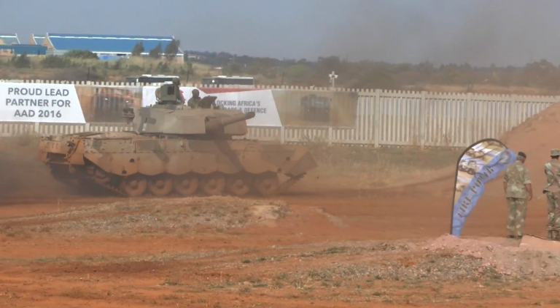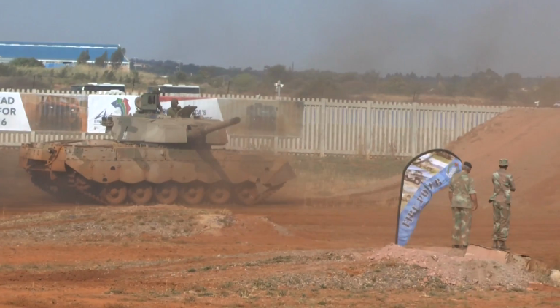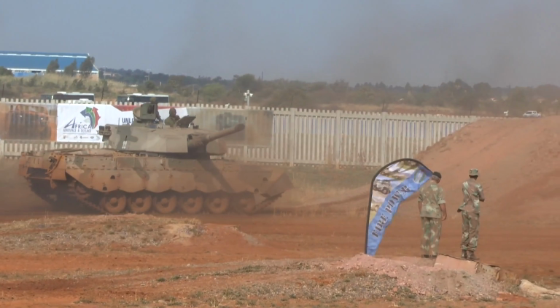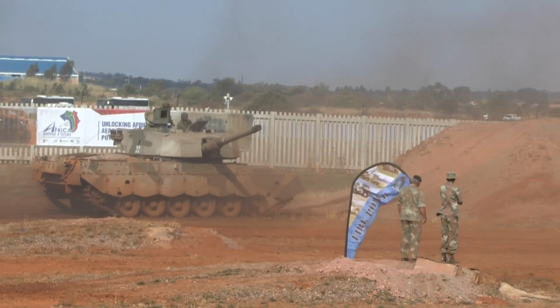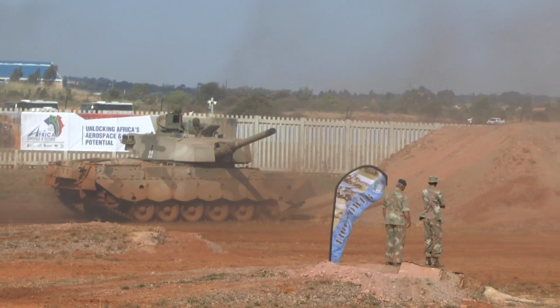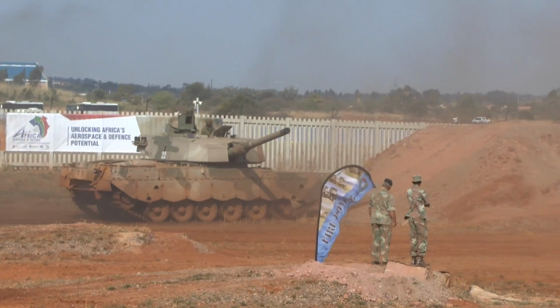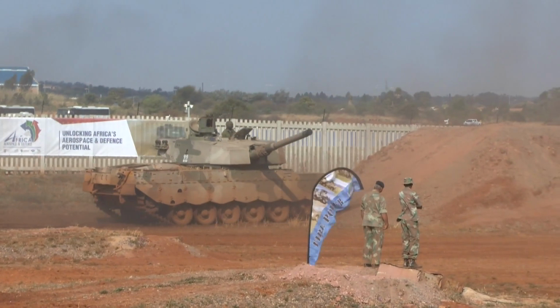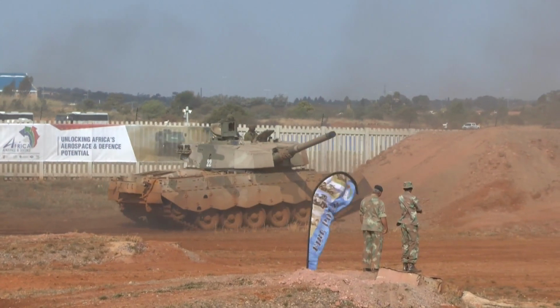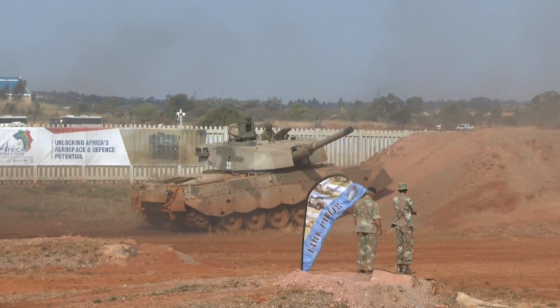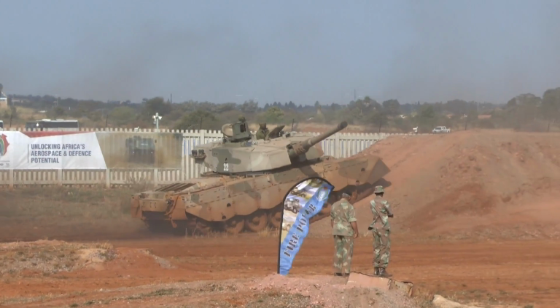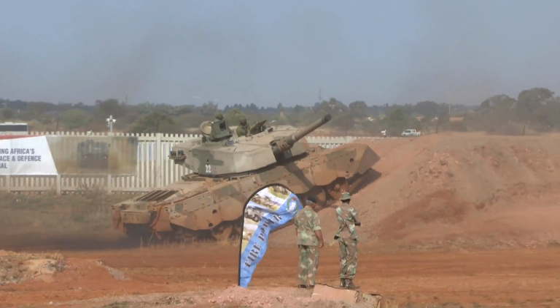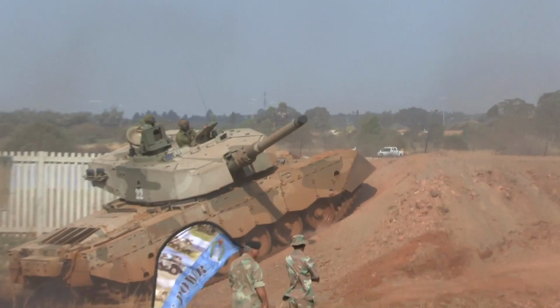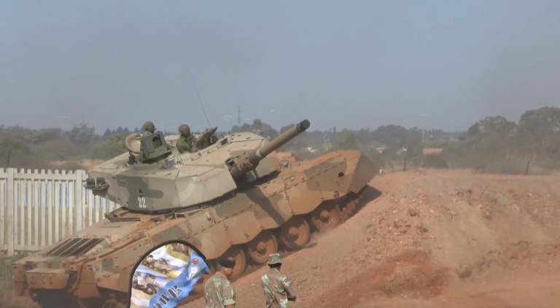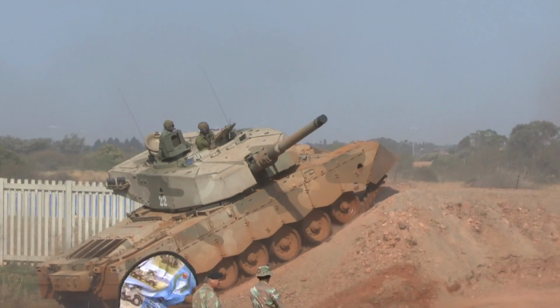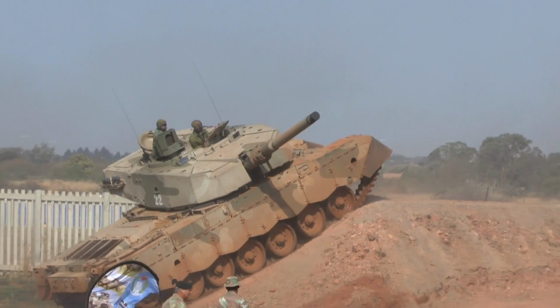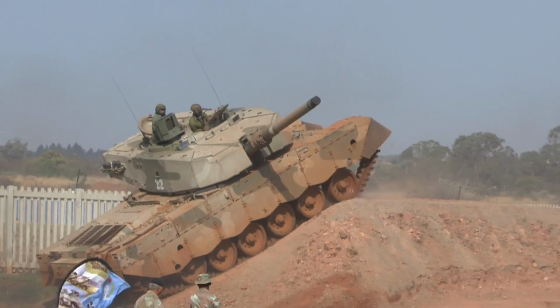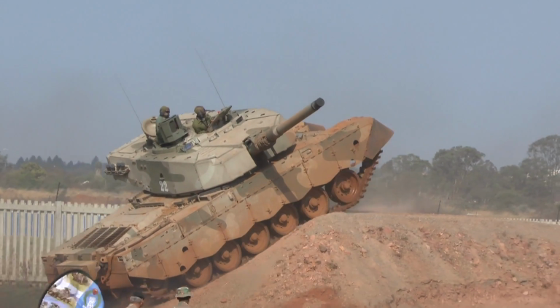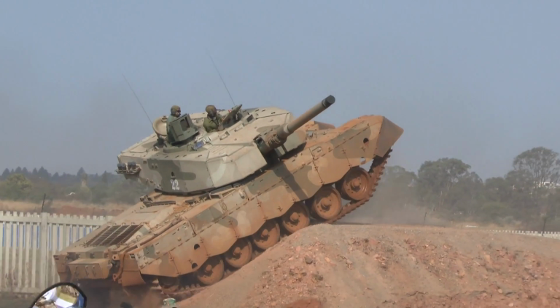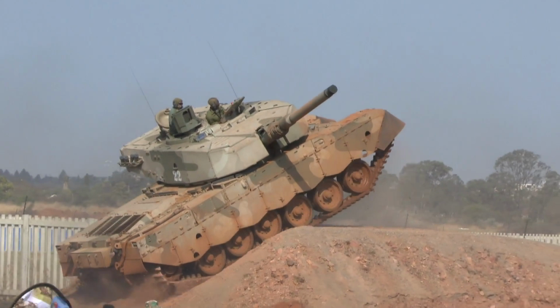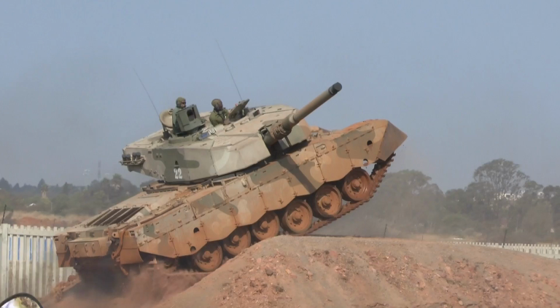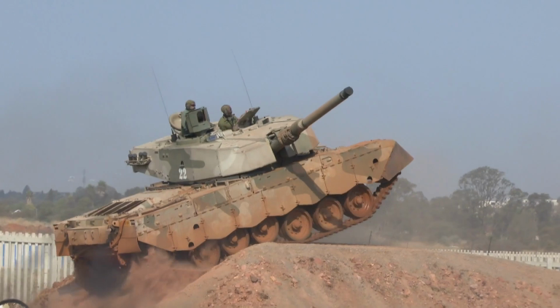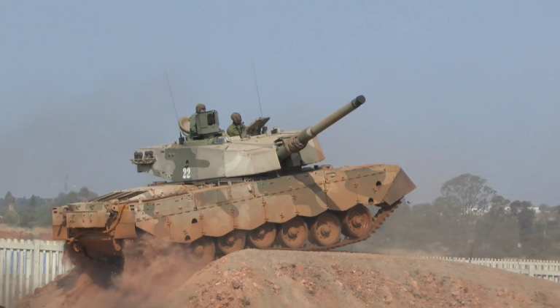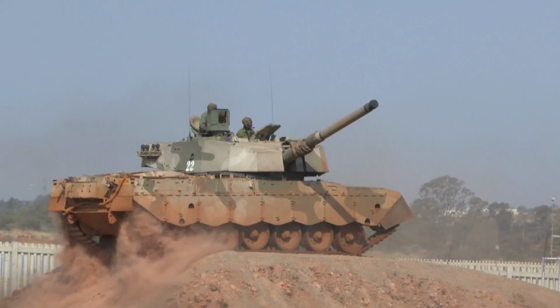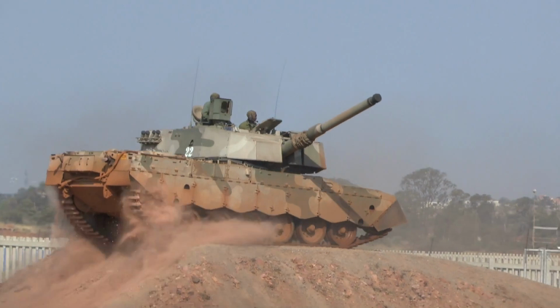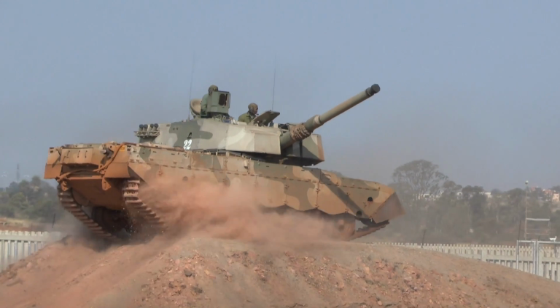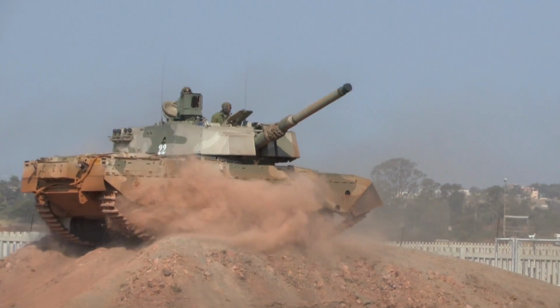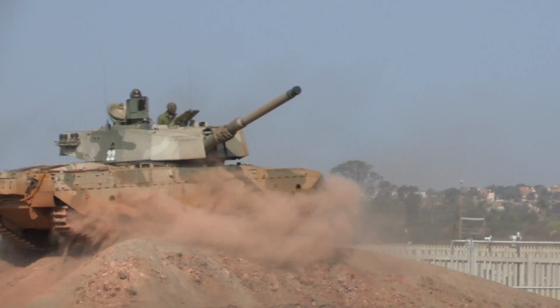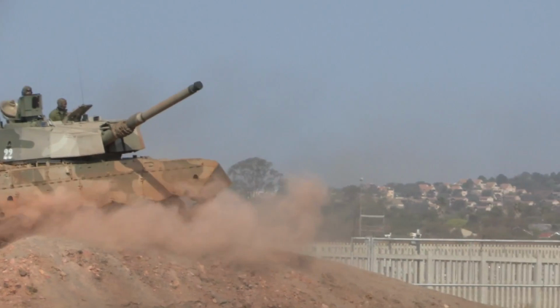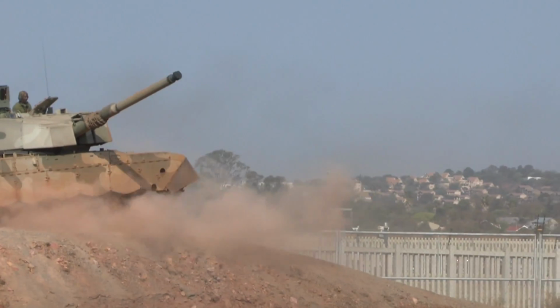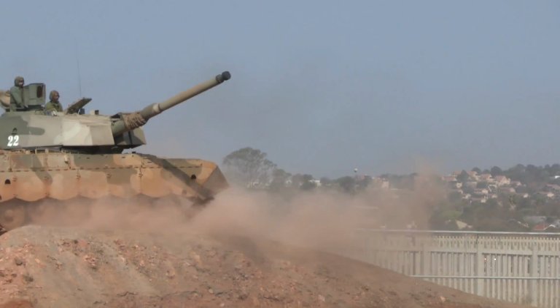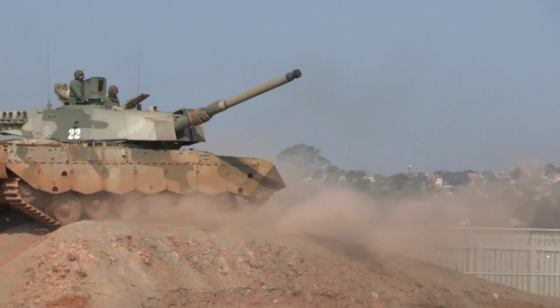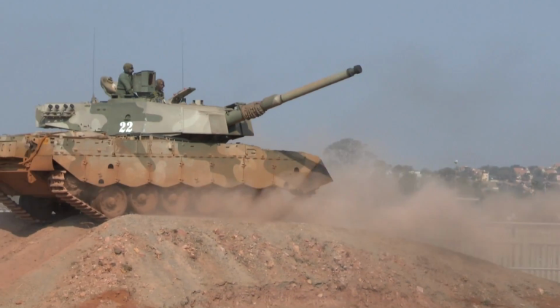This was followed by a spirited display by the South African Army Oliphant Mark II main battle tank, showing off the vehicle's mobility and the skill of the crew.